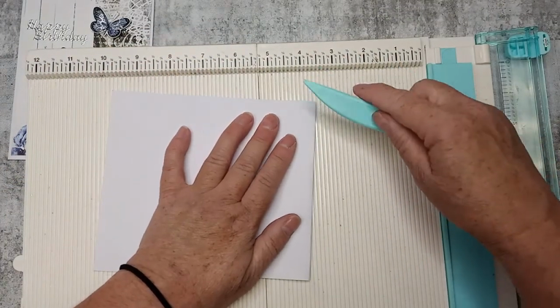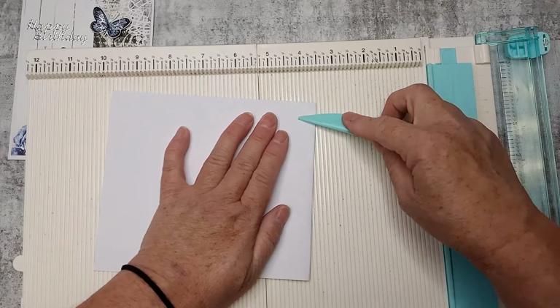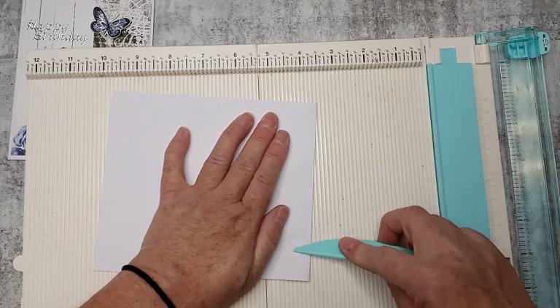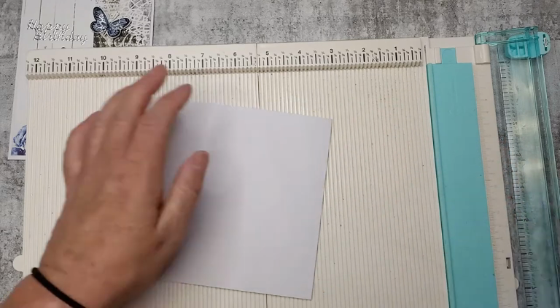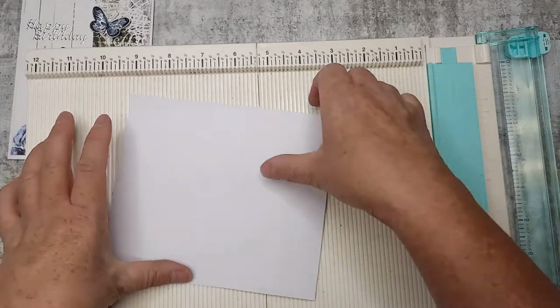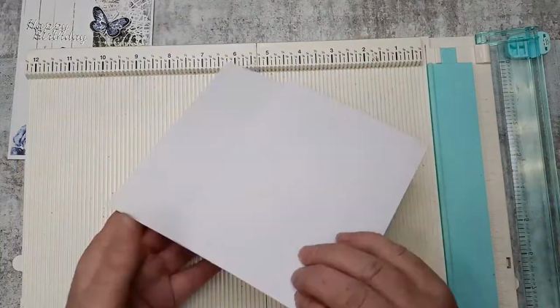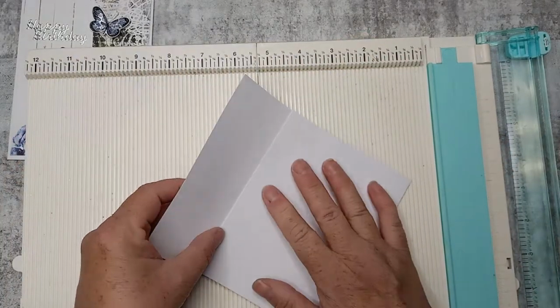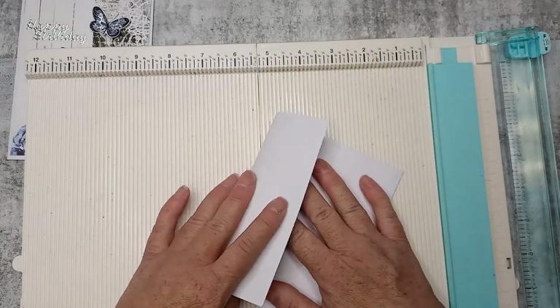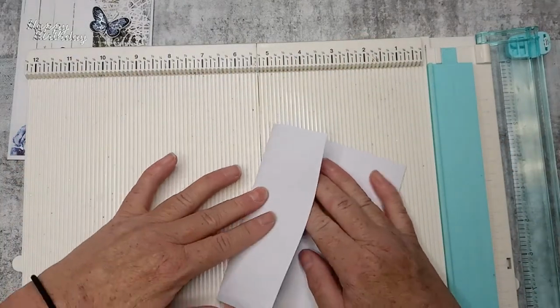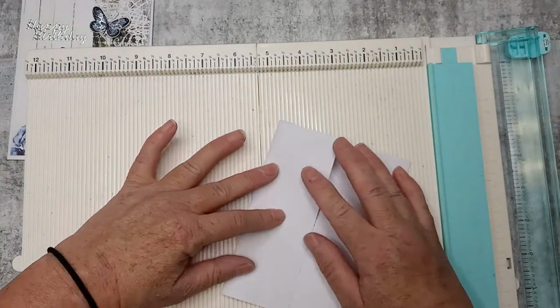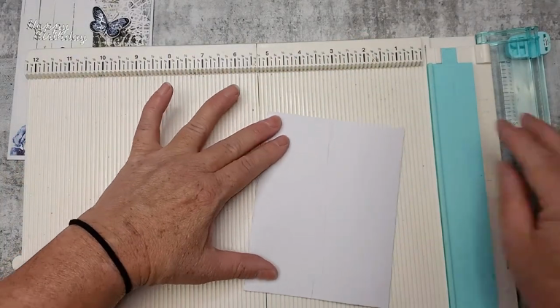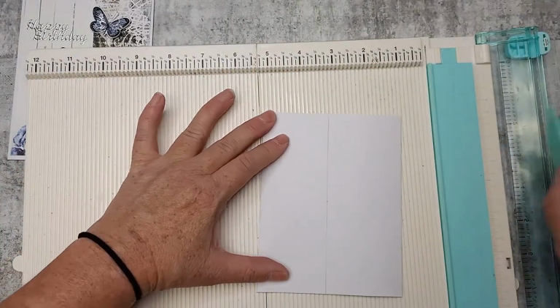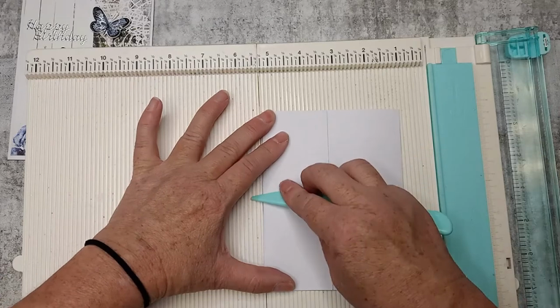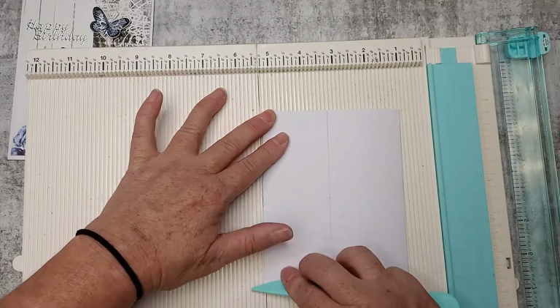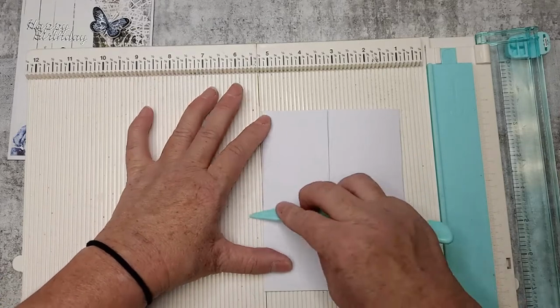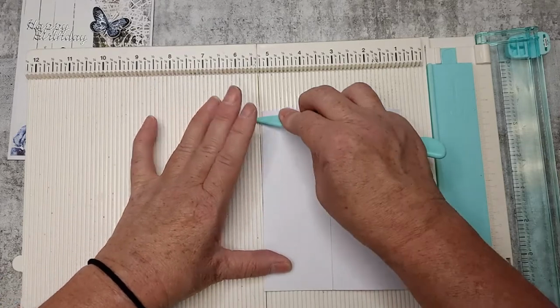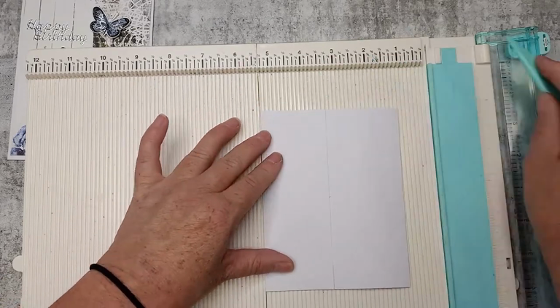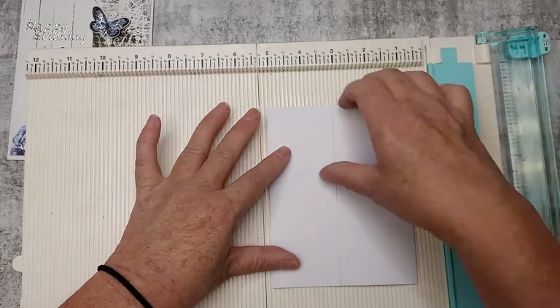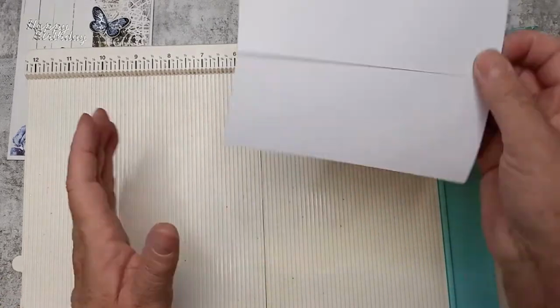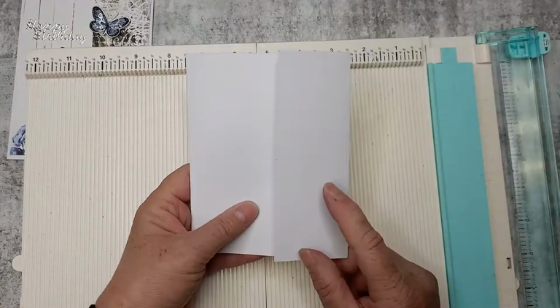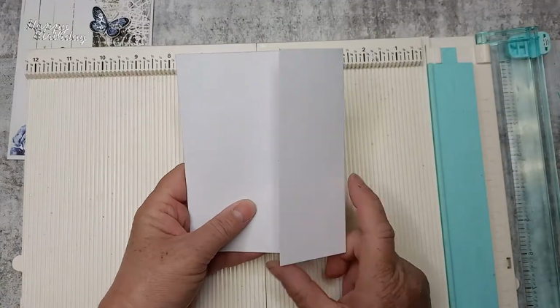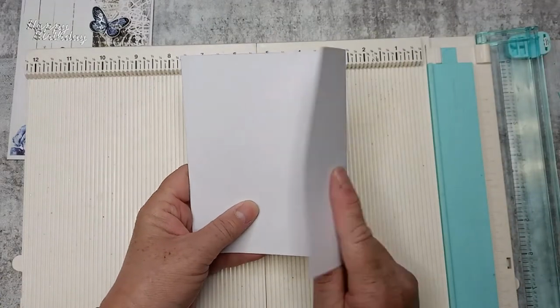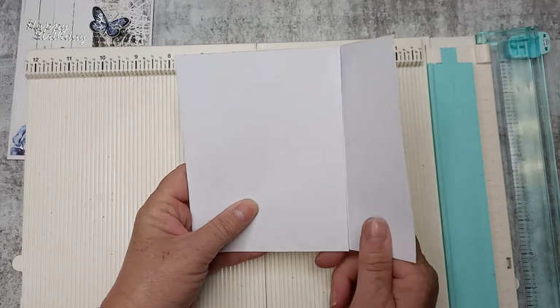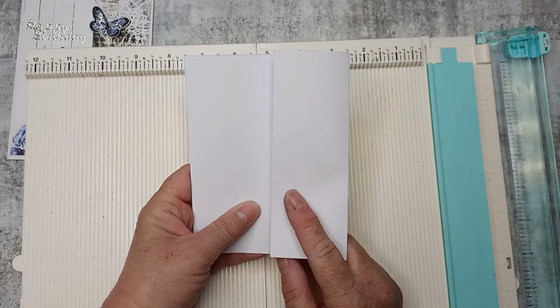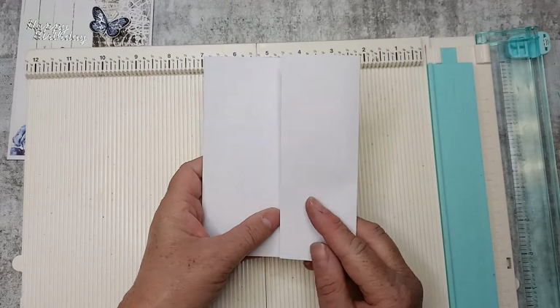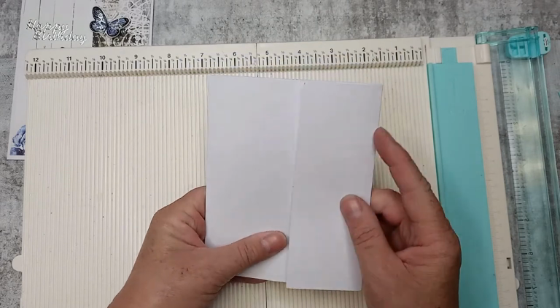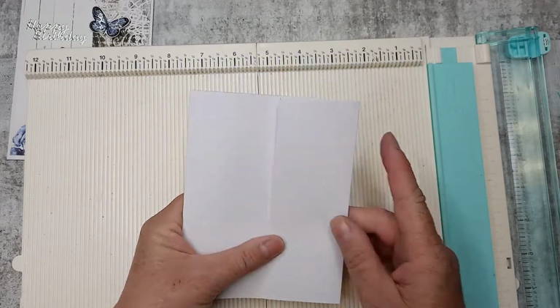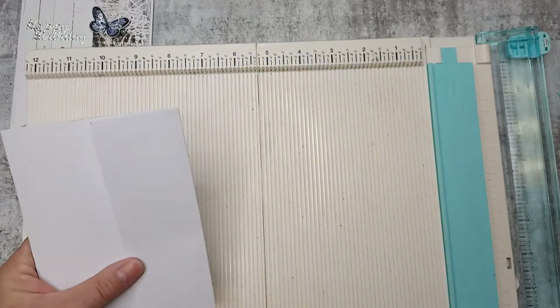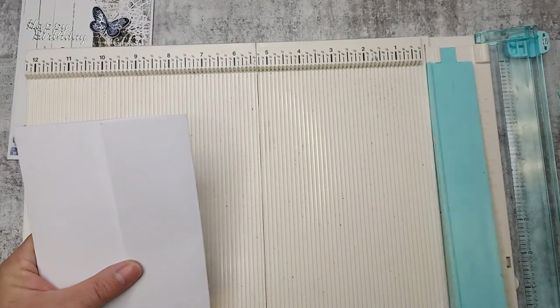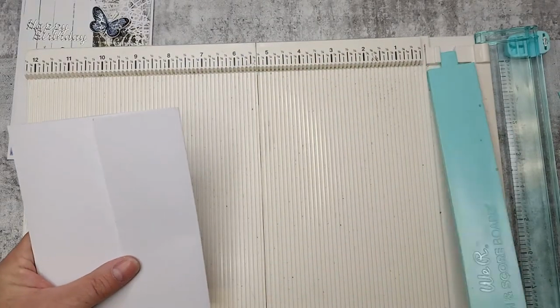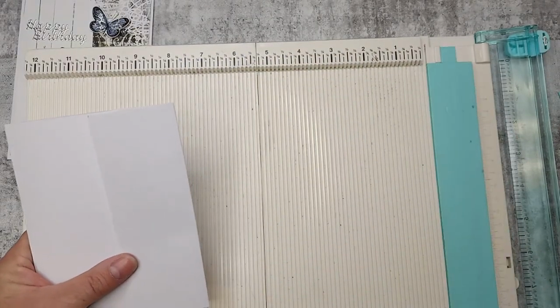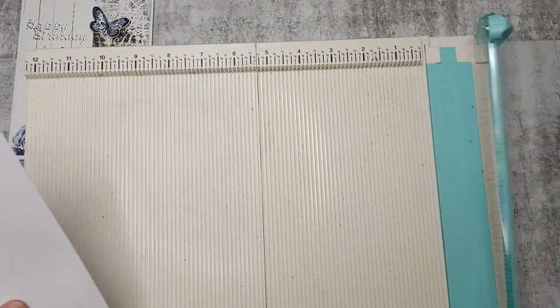I'm just going to fold on those score lines and give them a burnish down — fold that one and burnish that down as well. Our card is actually going to have that little flap on the side, and that's where our butterfly is going to be able to slide in and out. Just pop this away now.